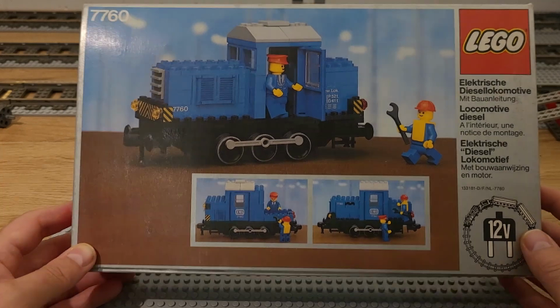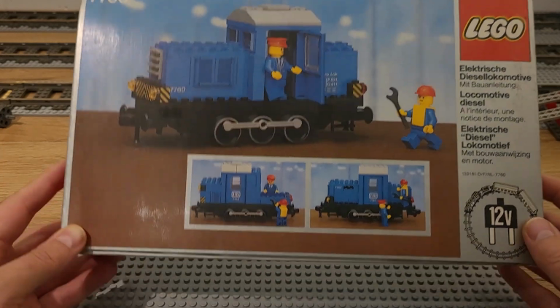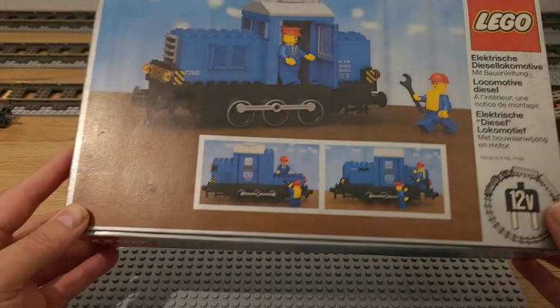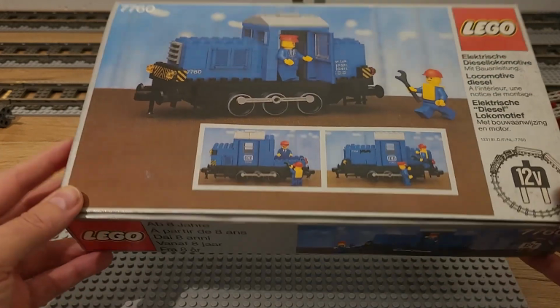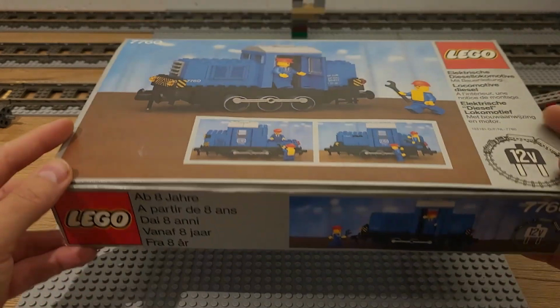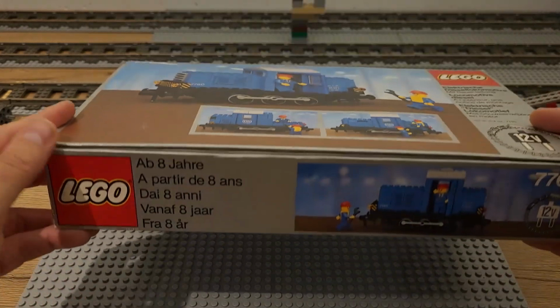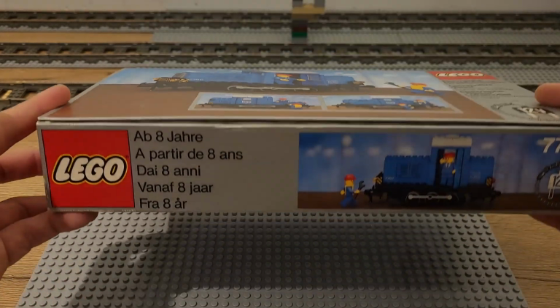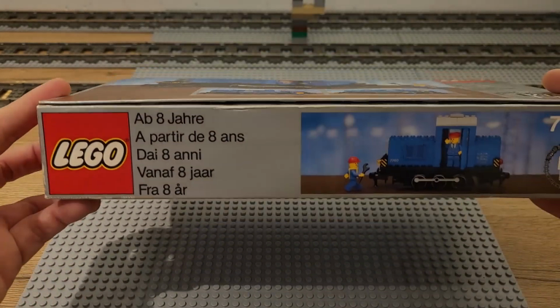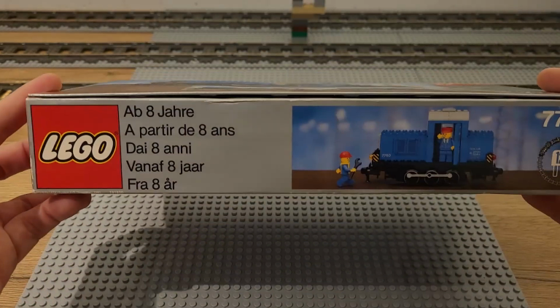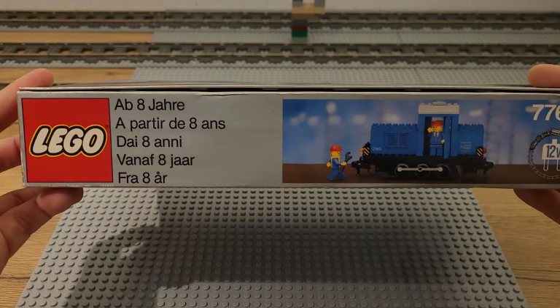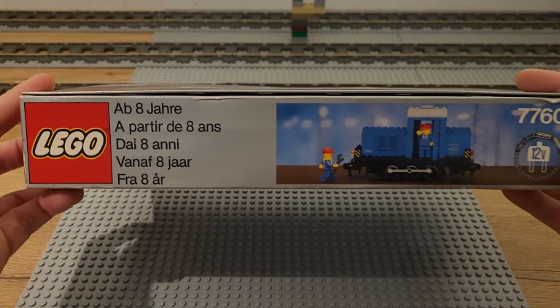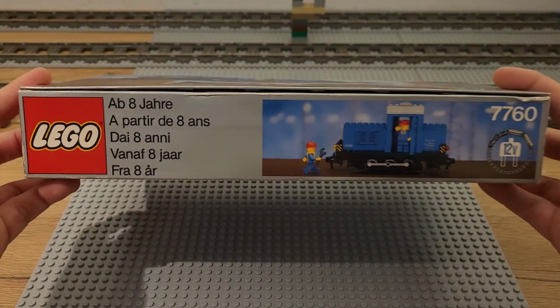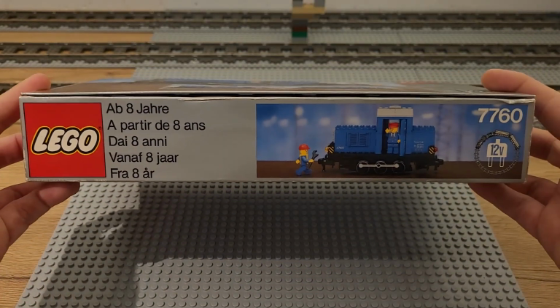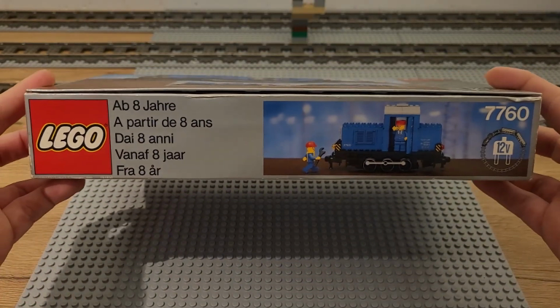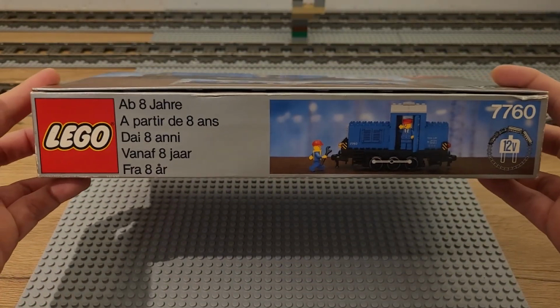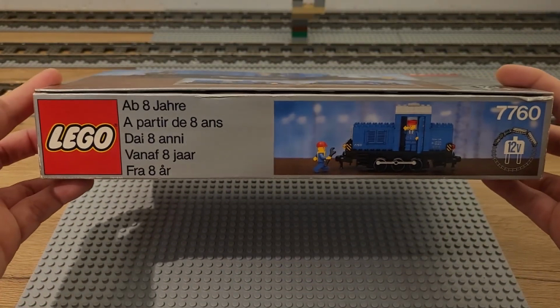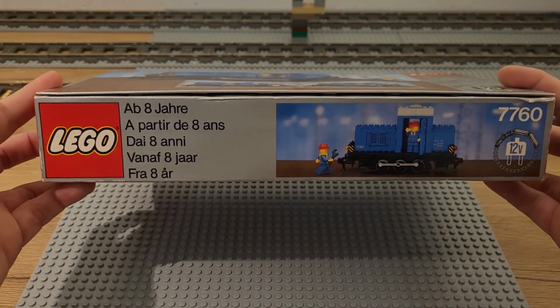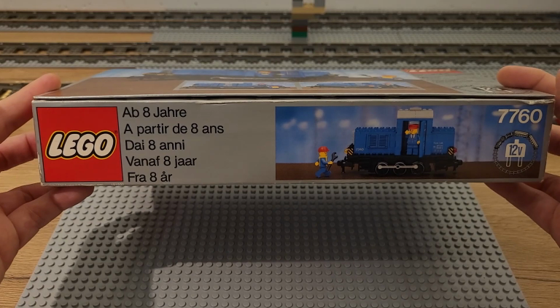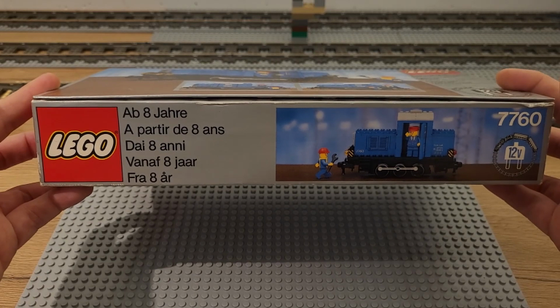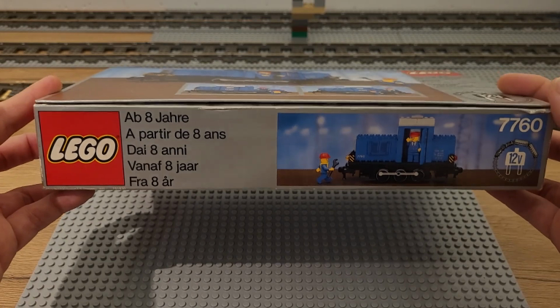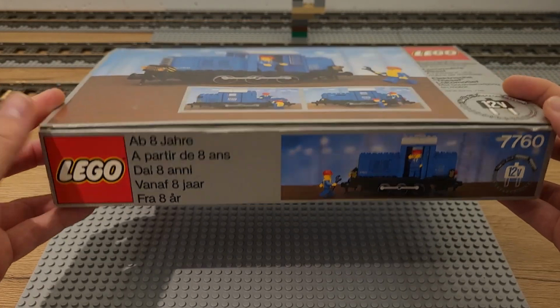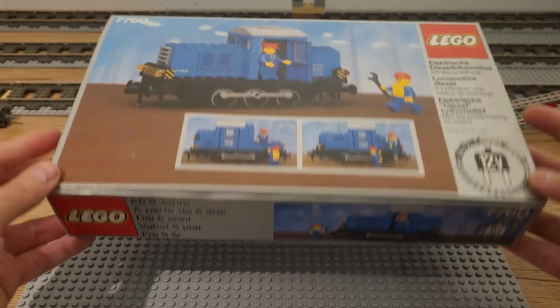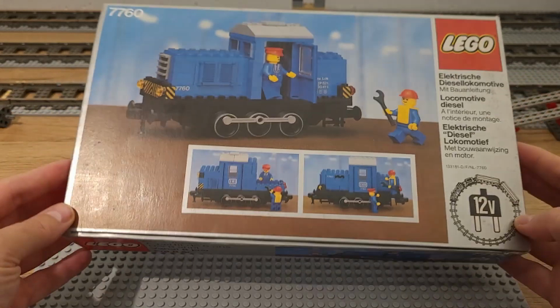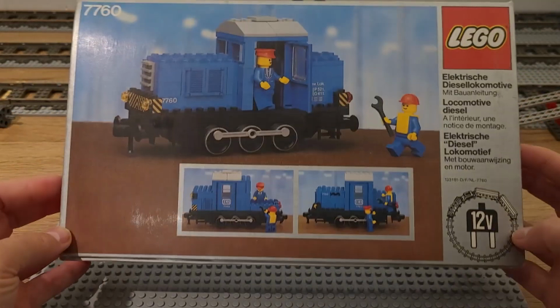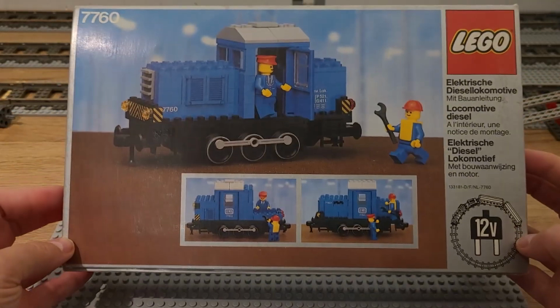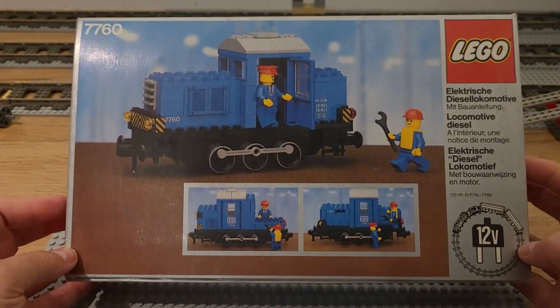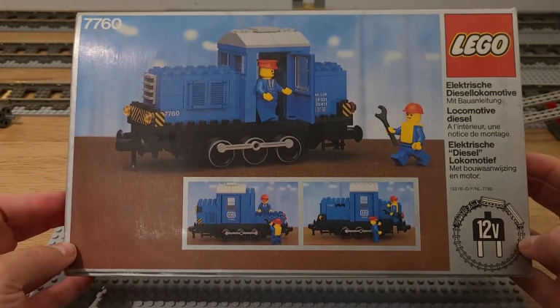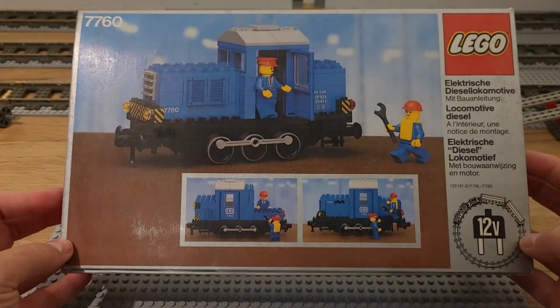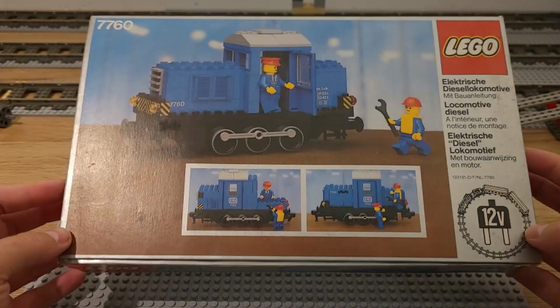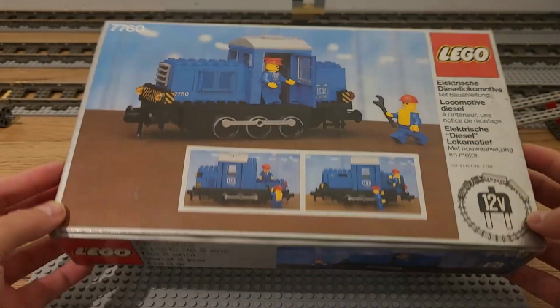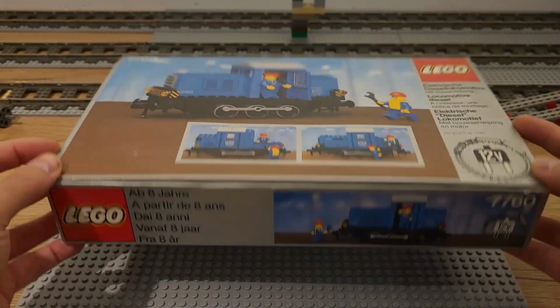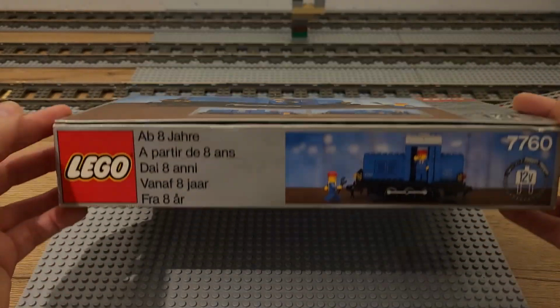I recently got this set and I'm very pleased with the condition of both the box and the bricks. Barely any play wear and no yellowing at all.